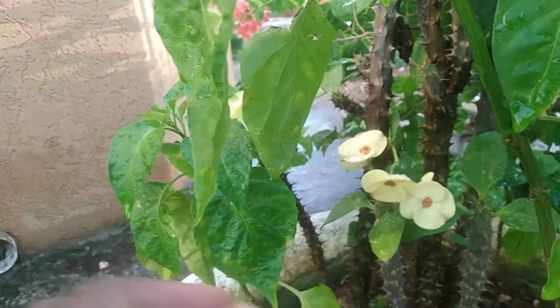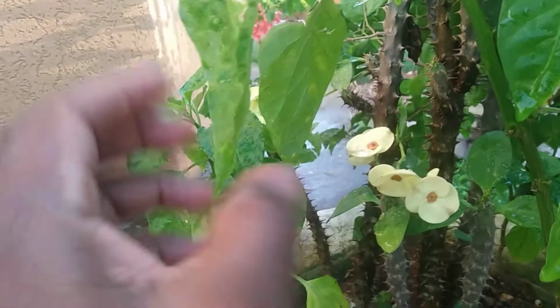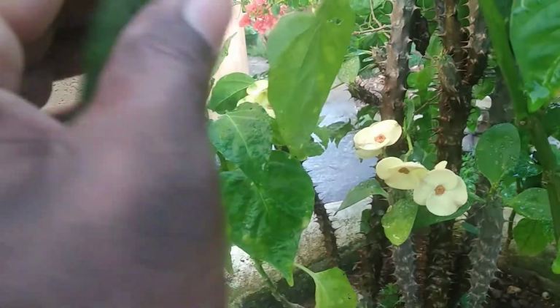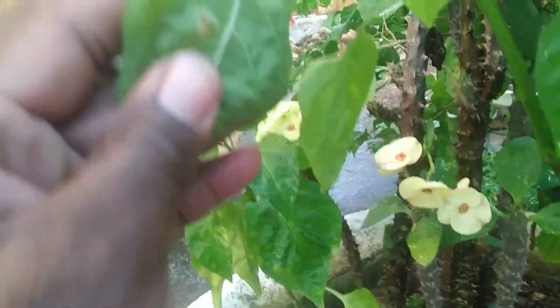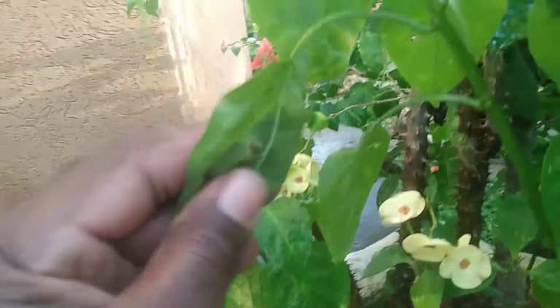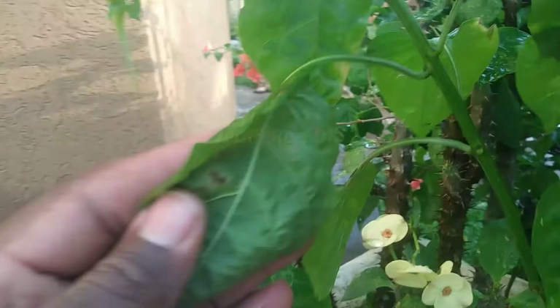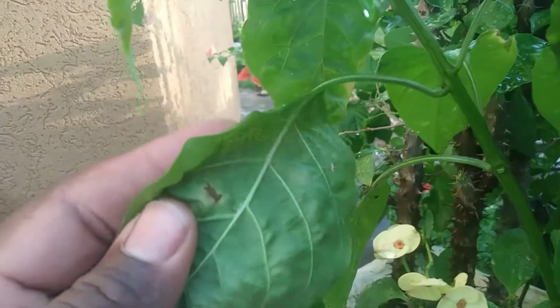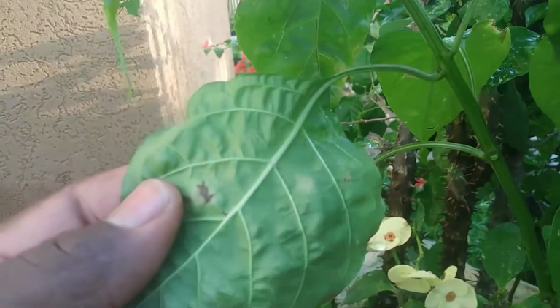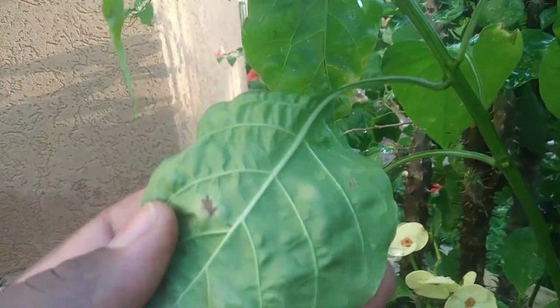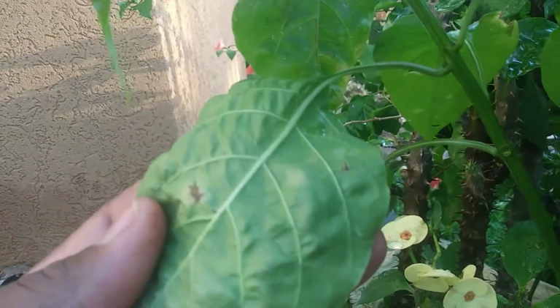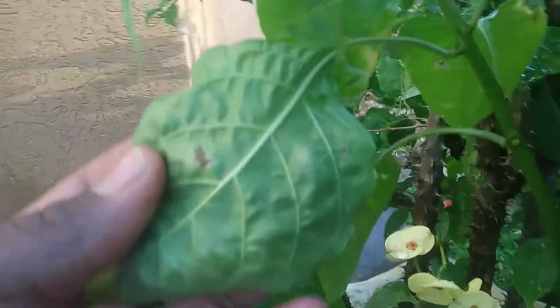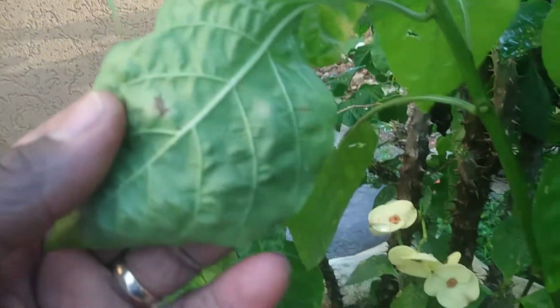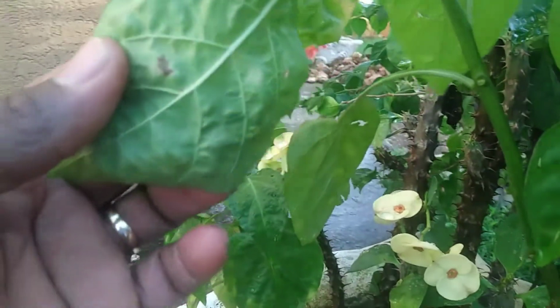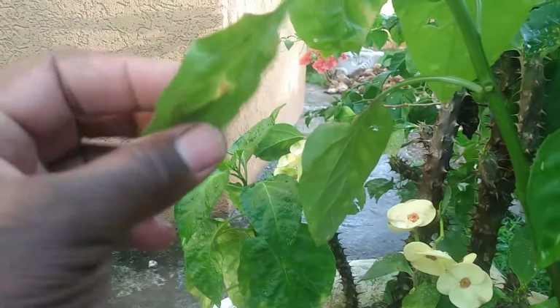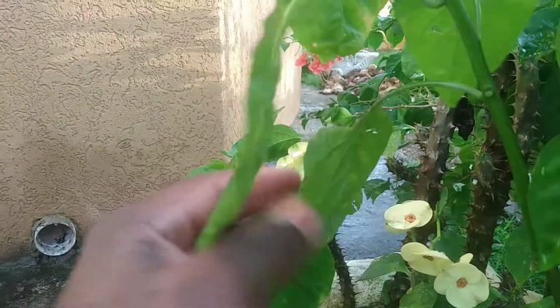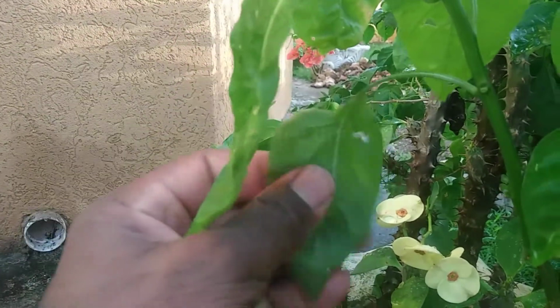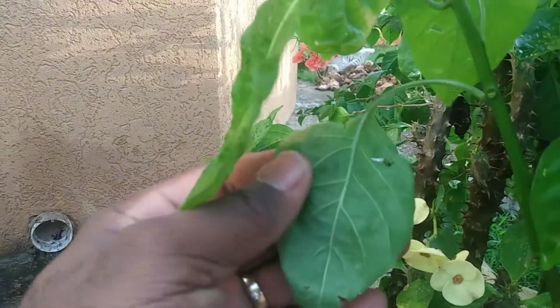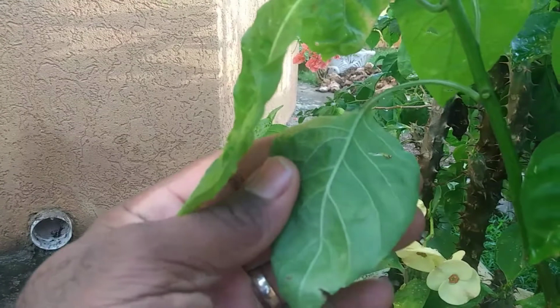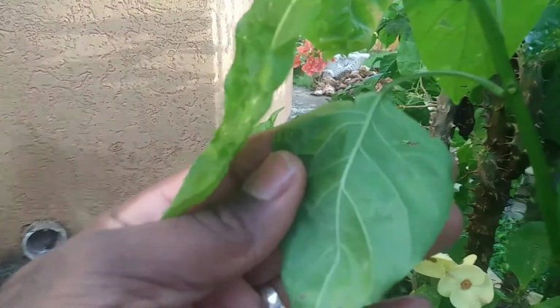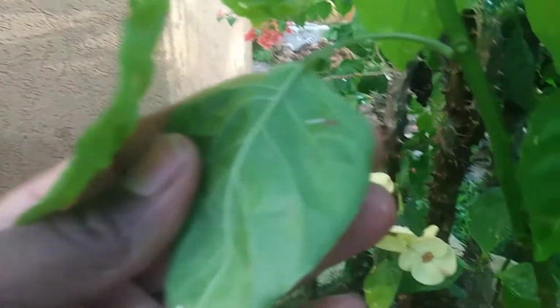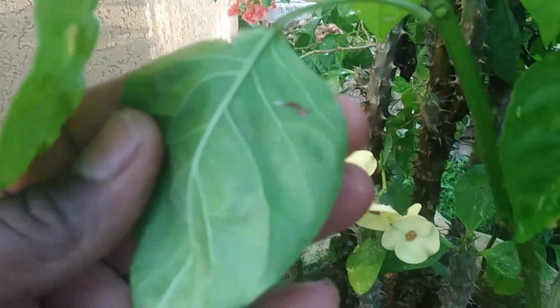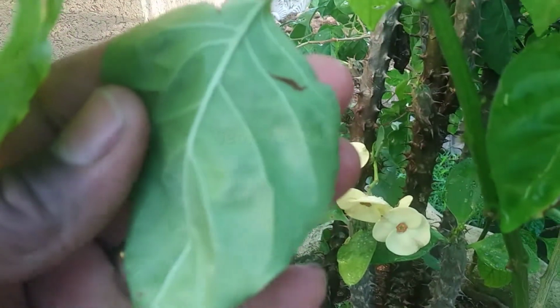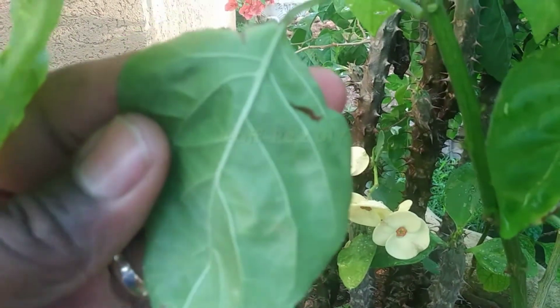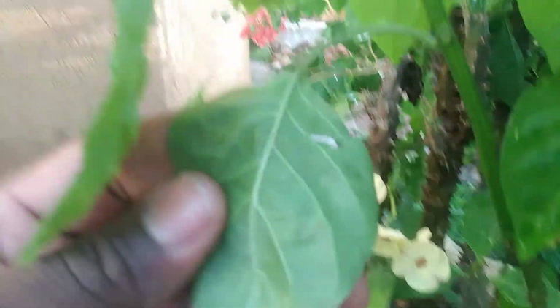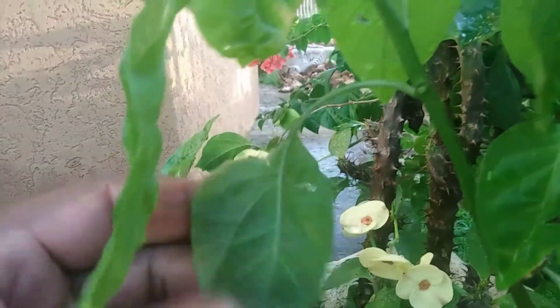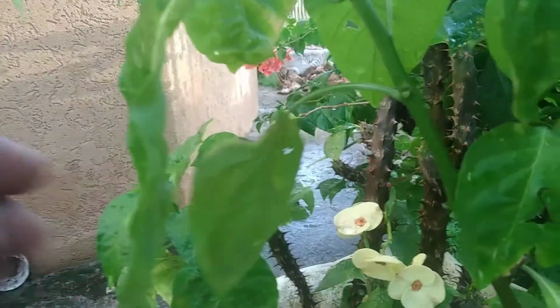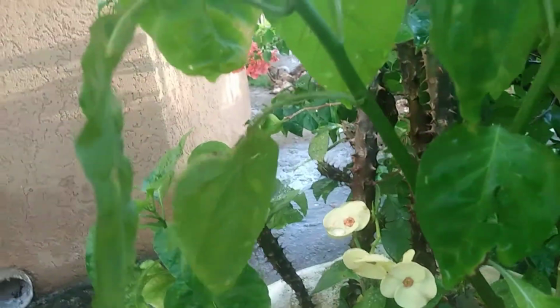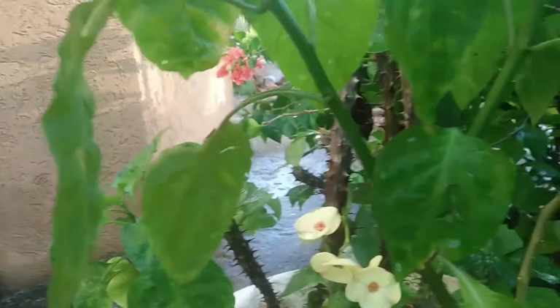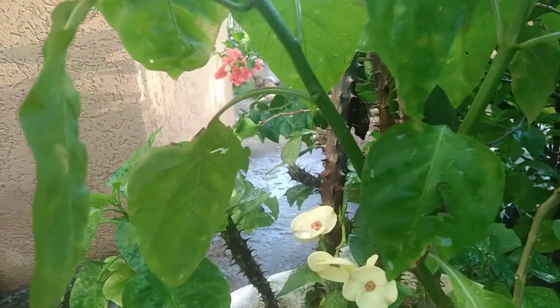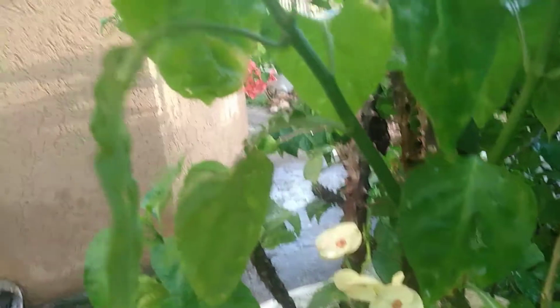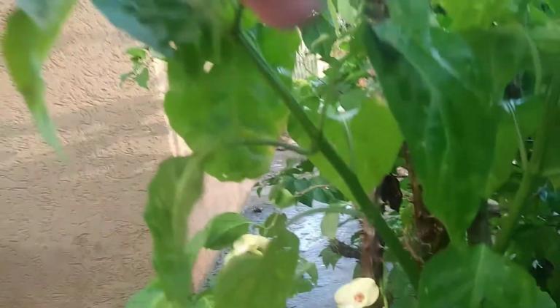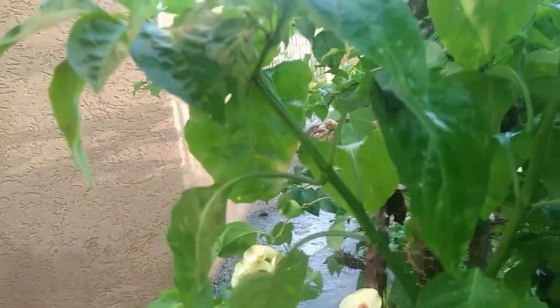It is of utmost importance that you do regular inspection on your plants, especially the underside of the leaves, for the presence of diseases and pests such as white flies.